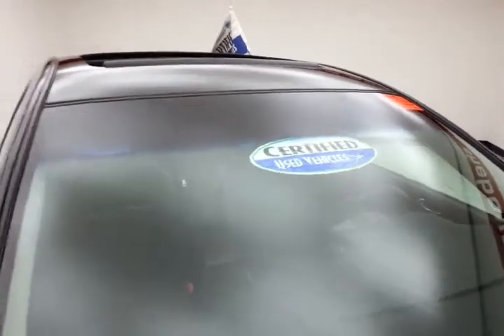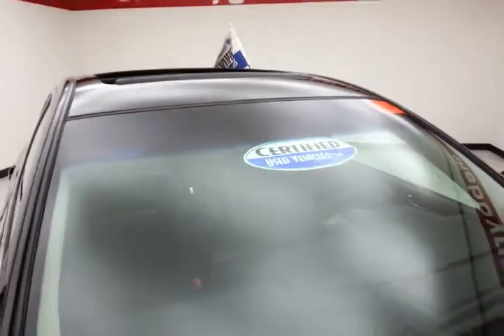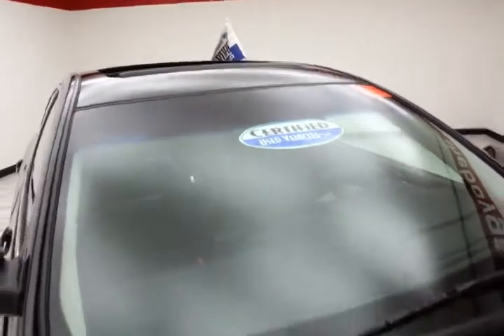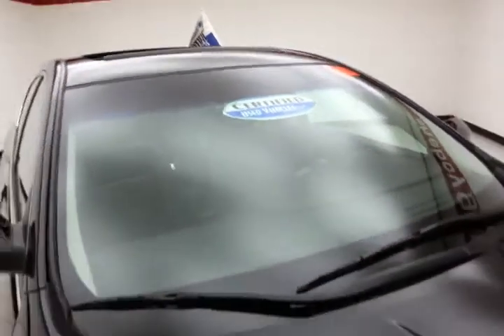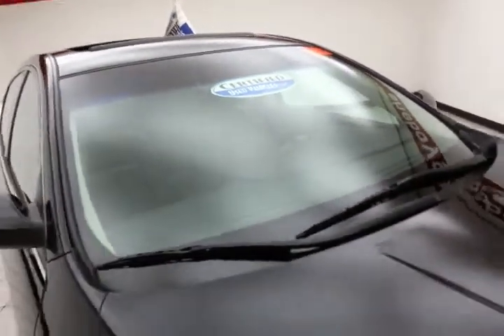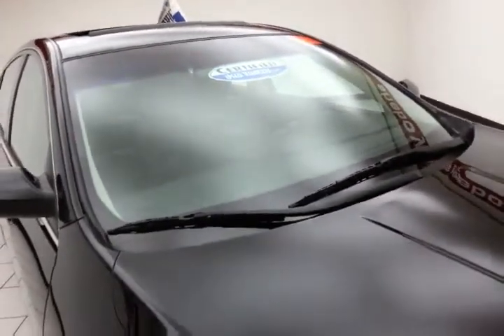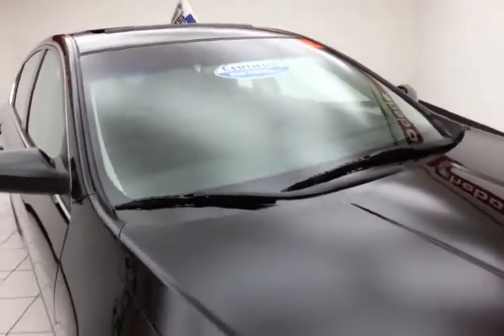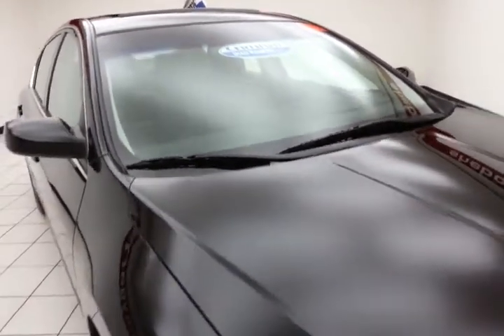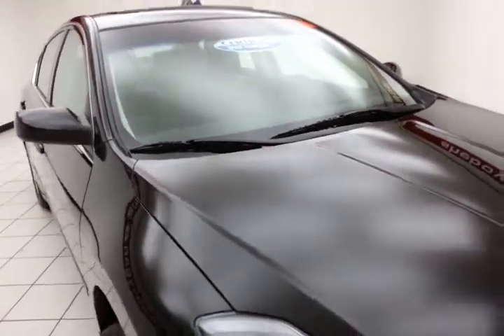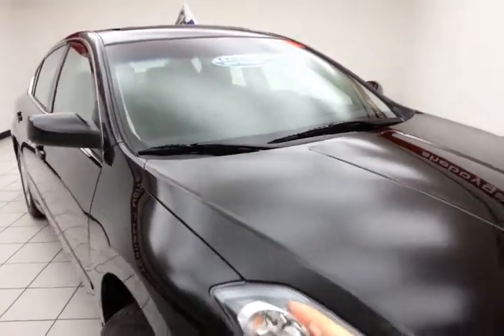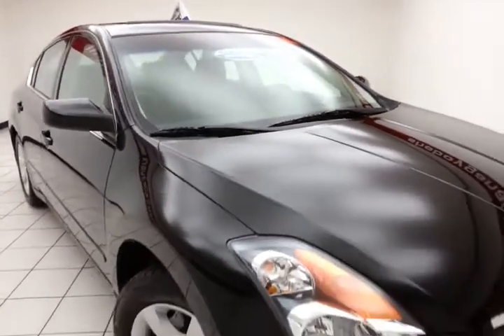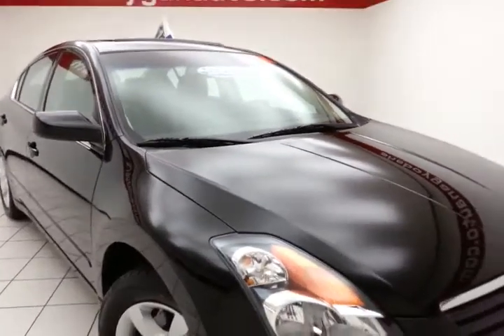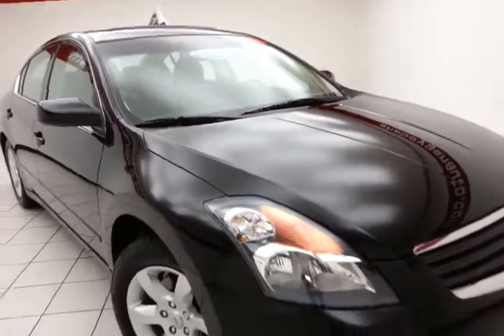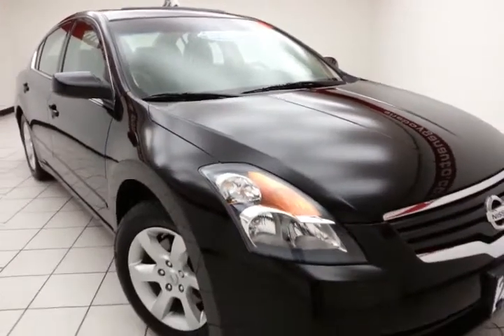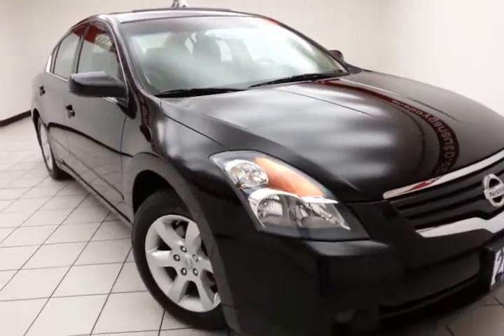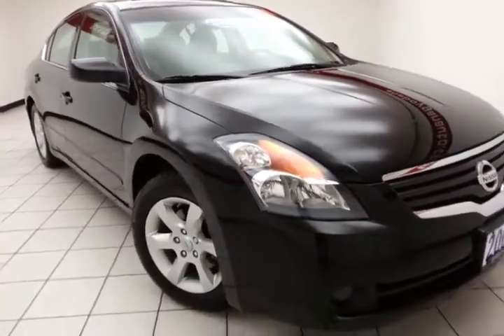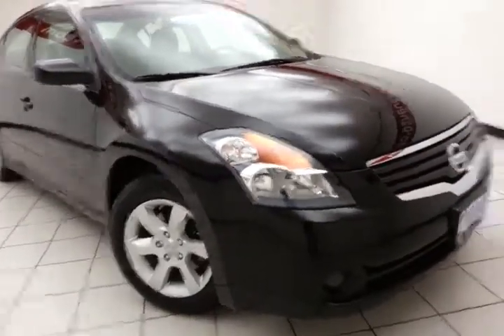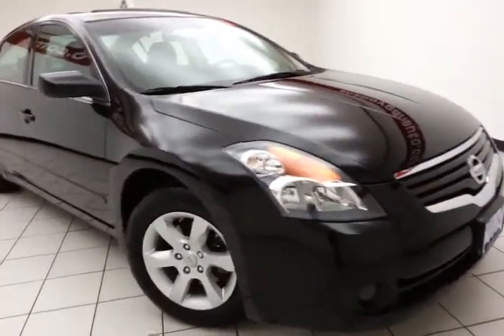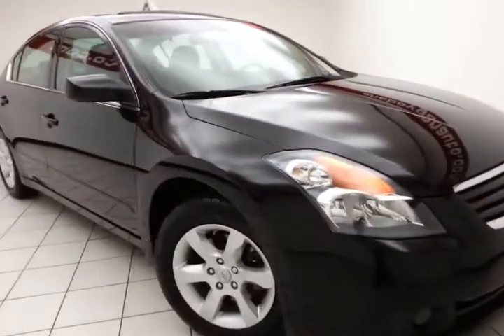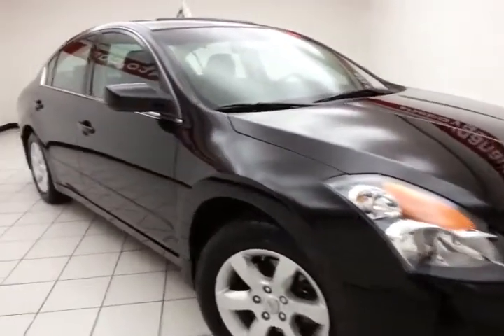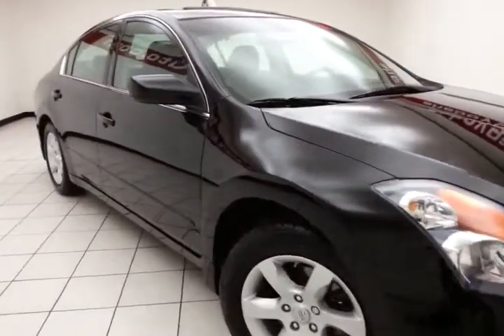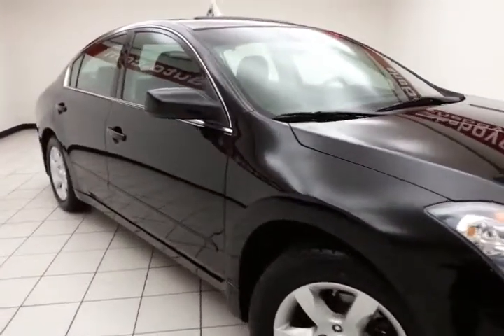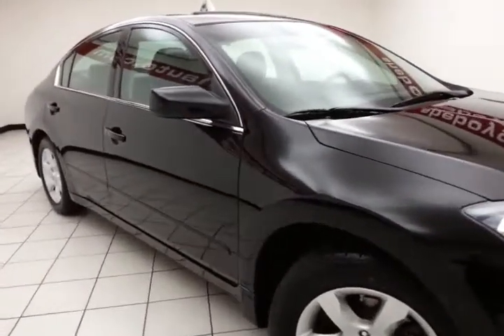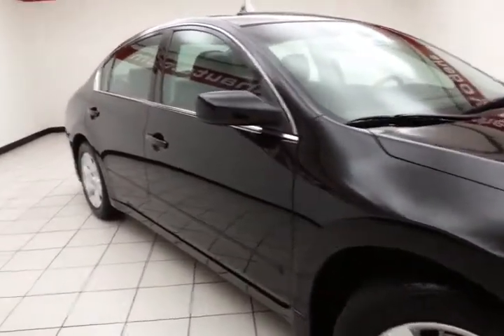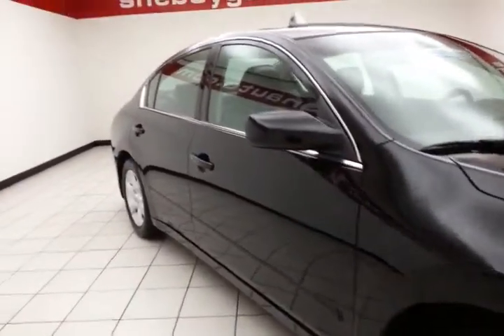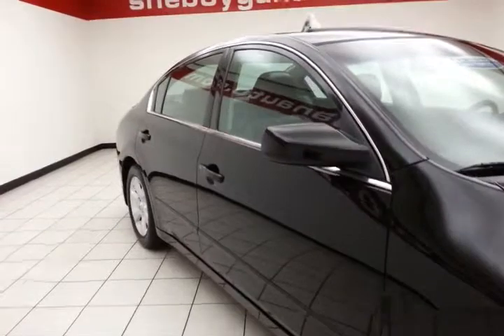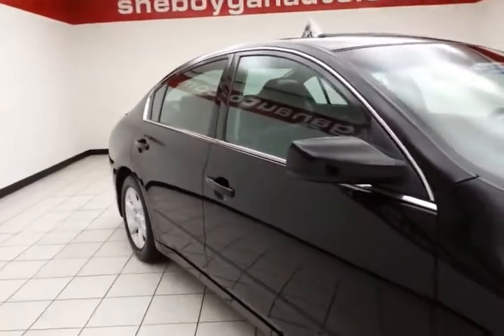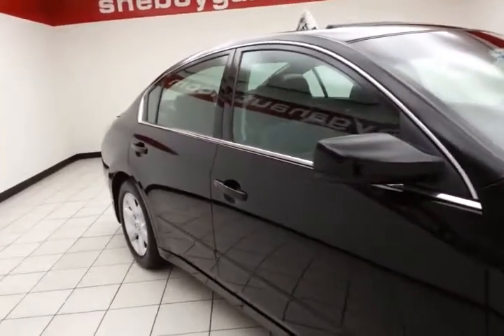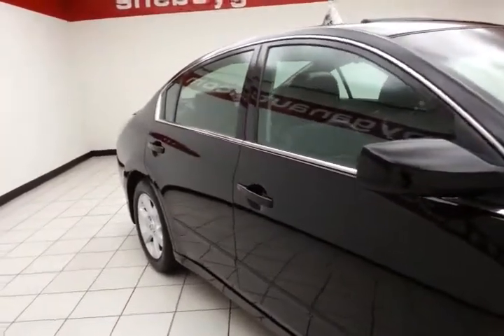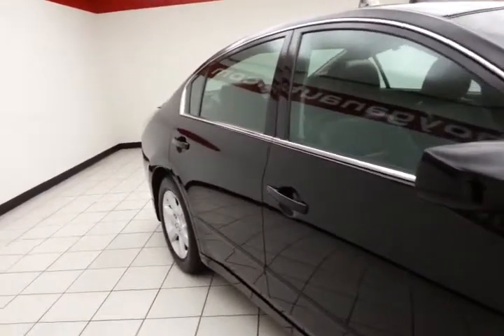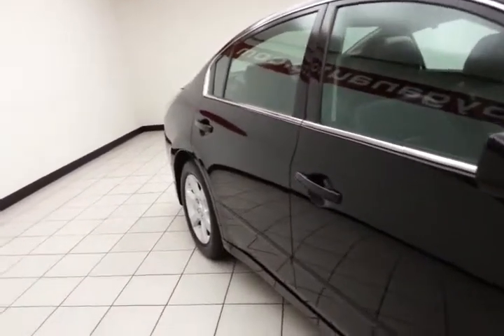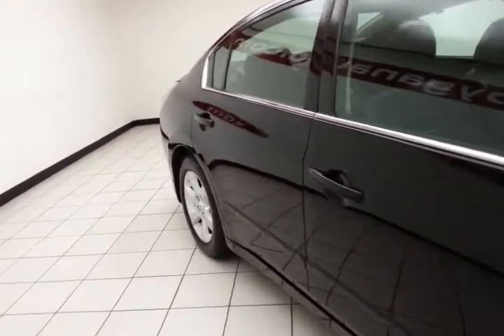it does qualify for our Certified Used Vehicle Program, giving you a three-month, 3,000-mile powertrain warranty, which also includes emergency roadside assistance, towing, rental reimbursement, and trip interruption service, all available nationwide.